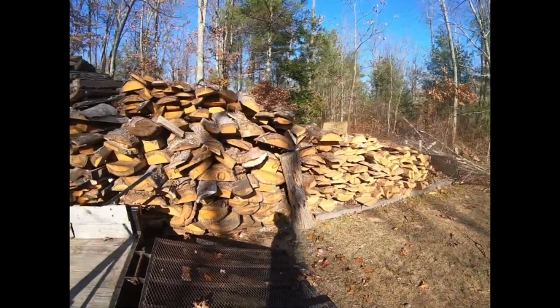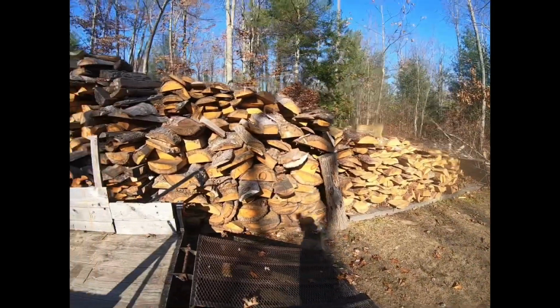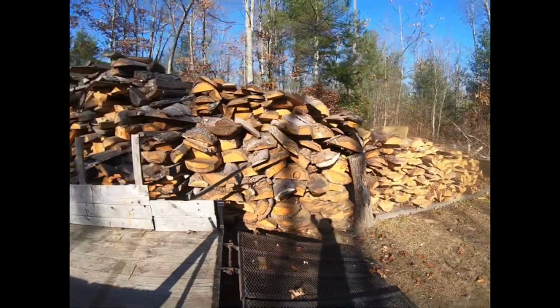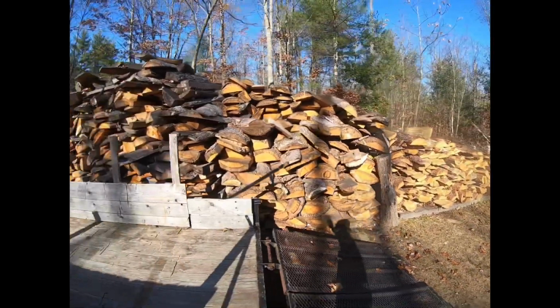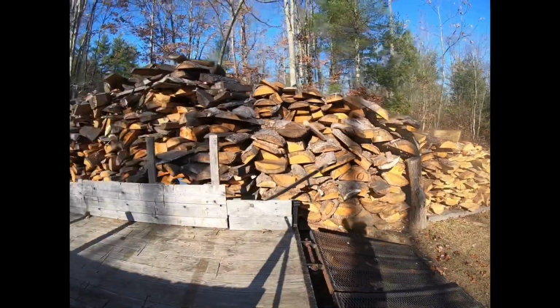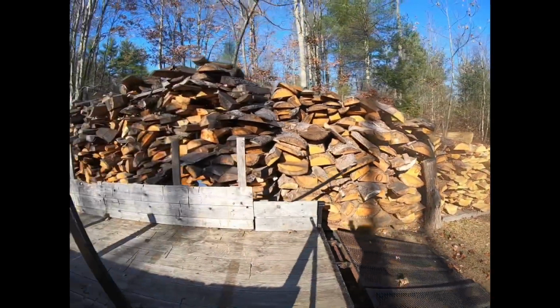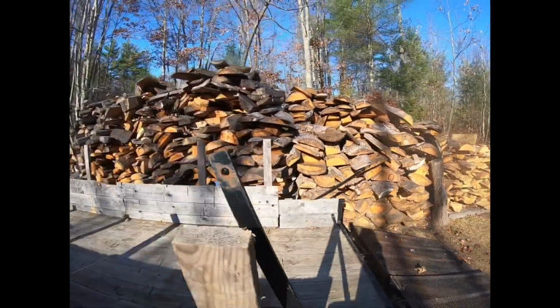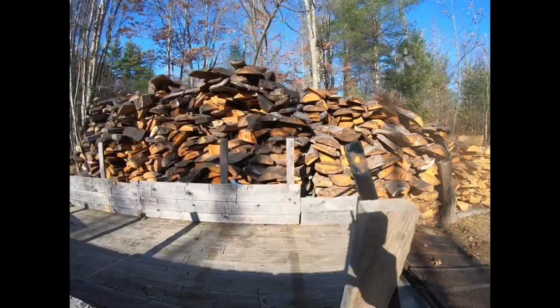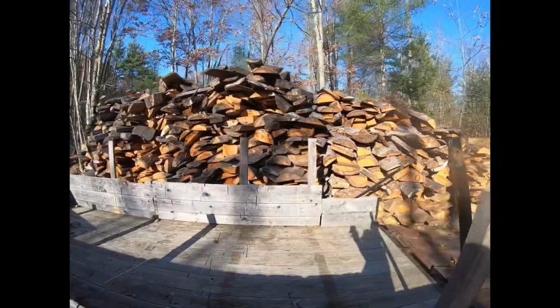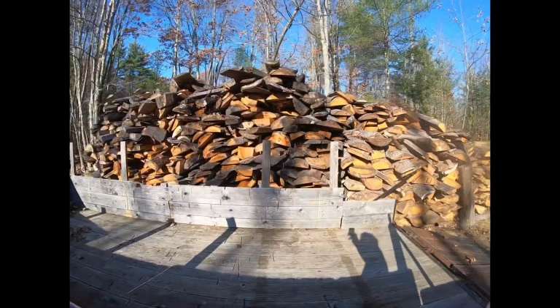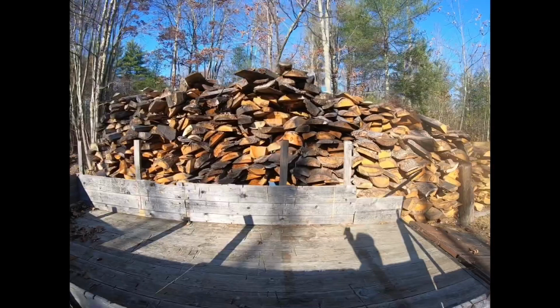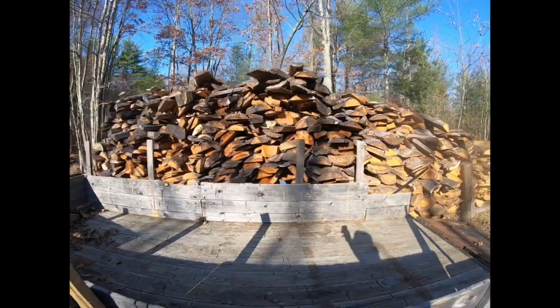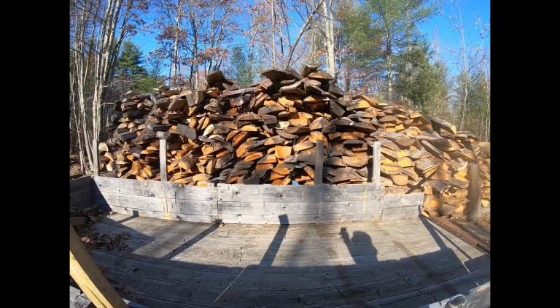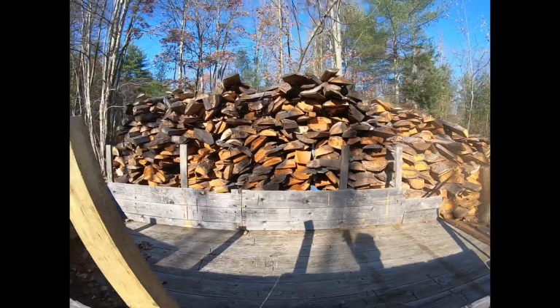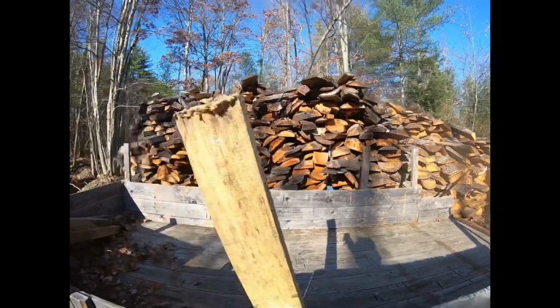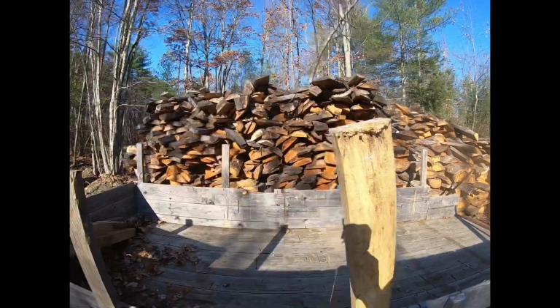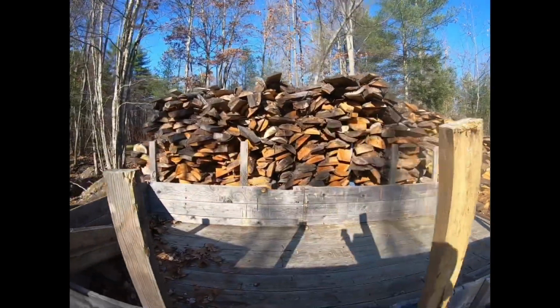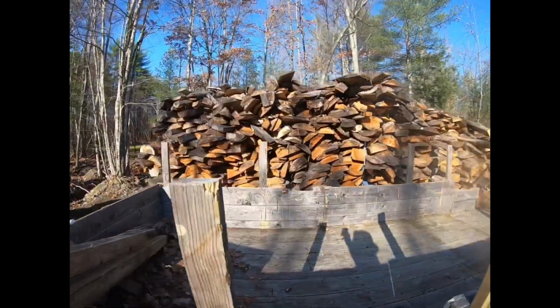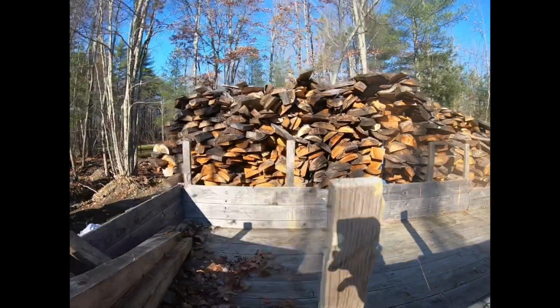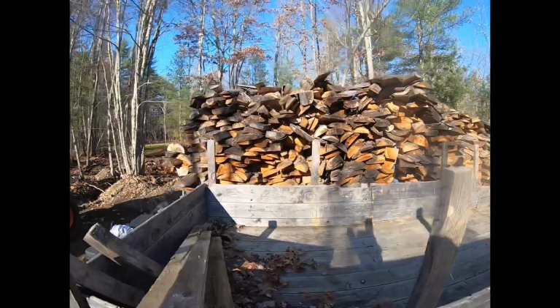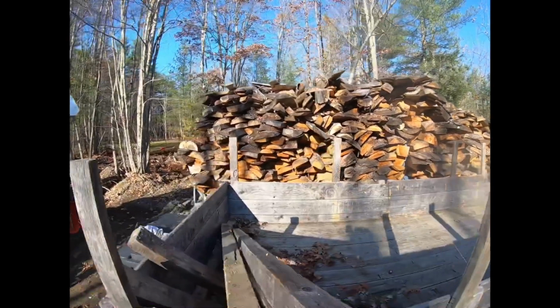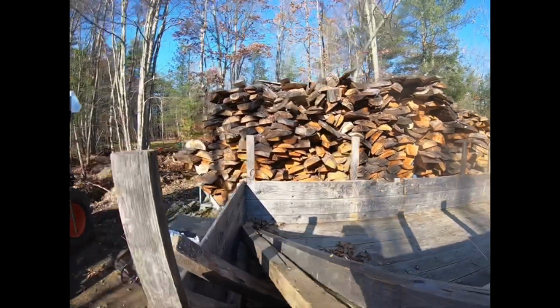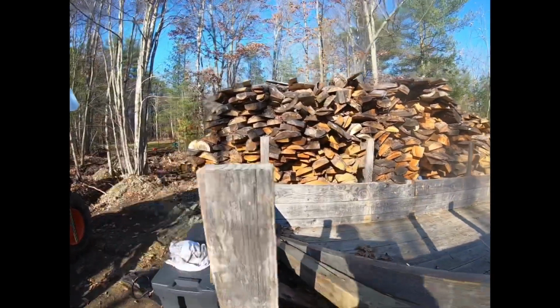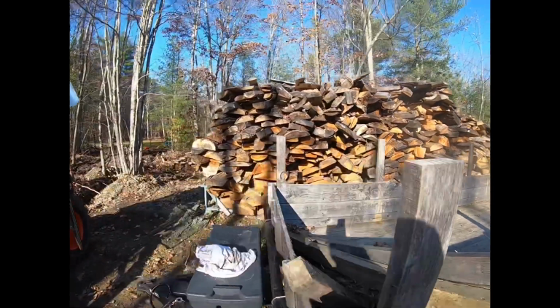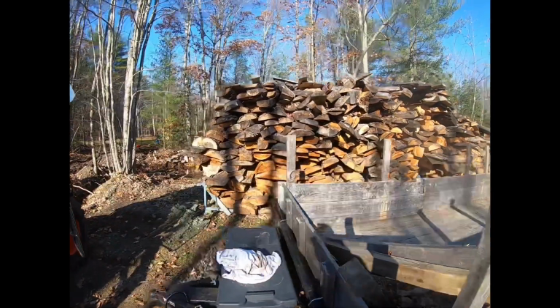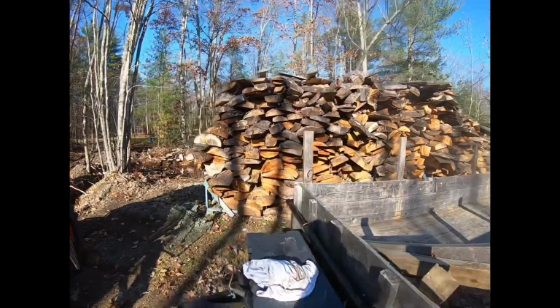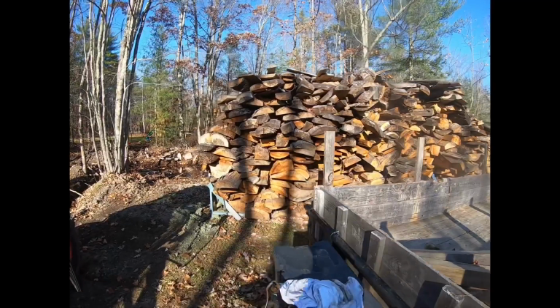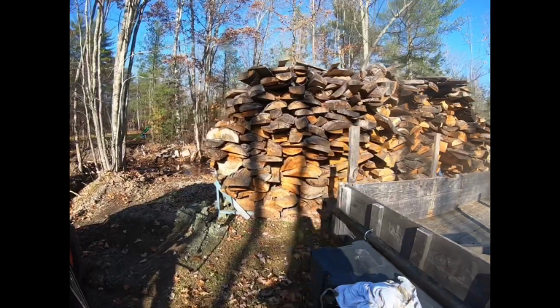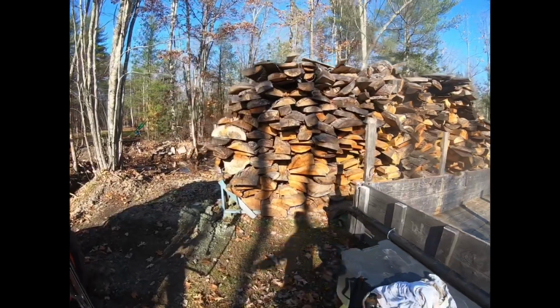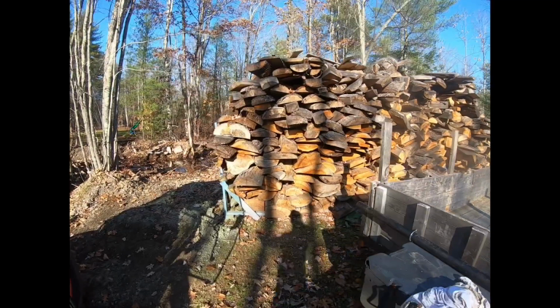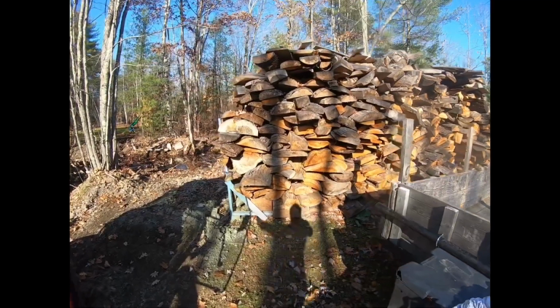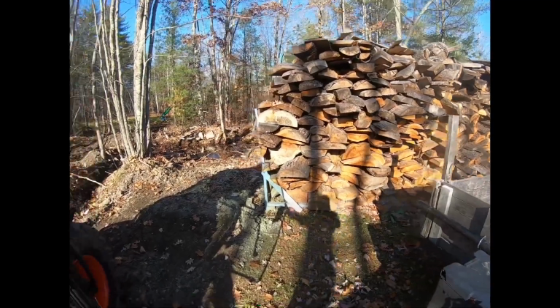This shed is pretty full. Over here is our pine slab wood section — we haven't even touched this rack. This is probably enough wood for the whole season alone if we burn just specifically pine.